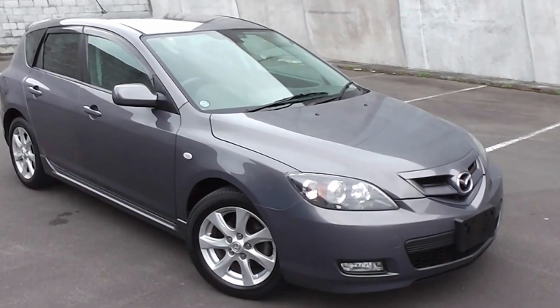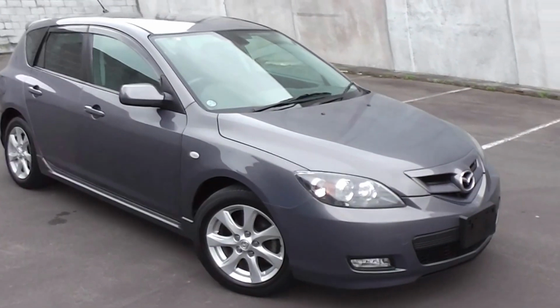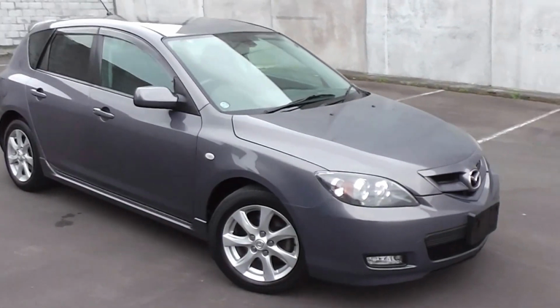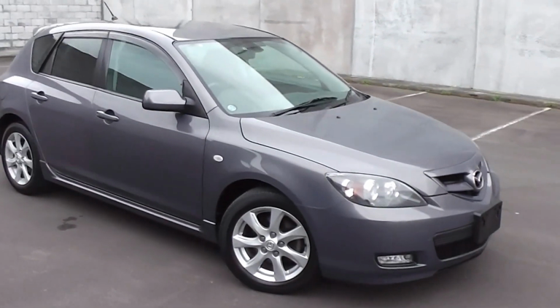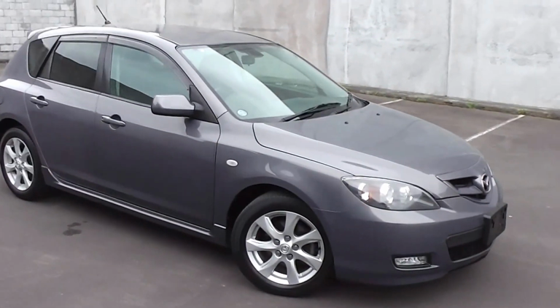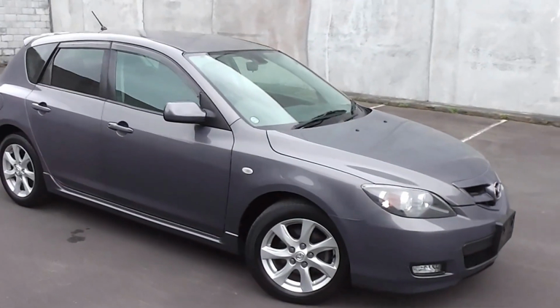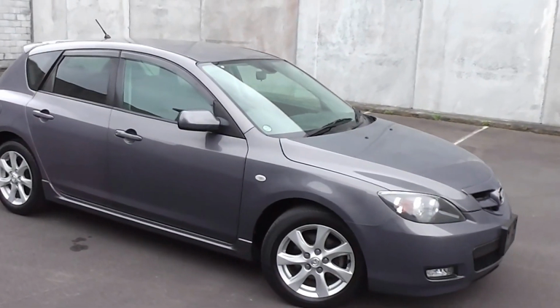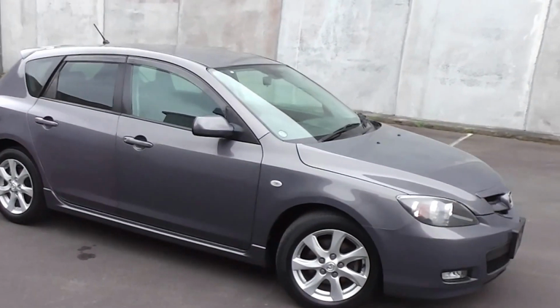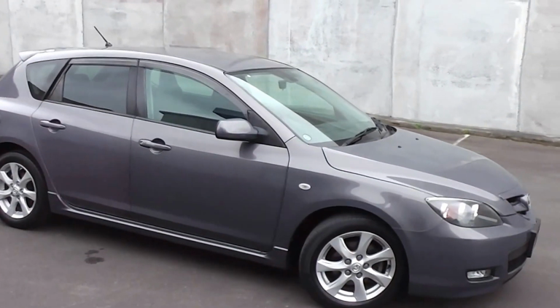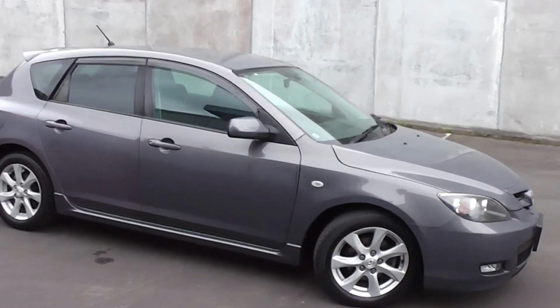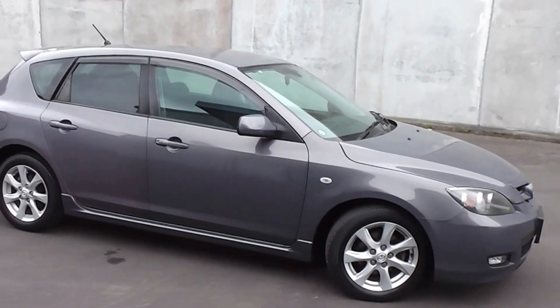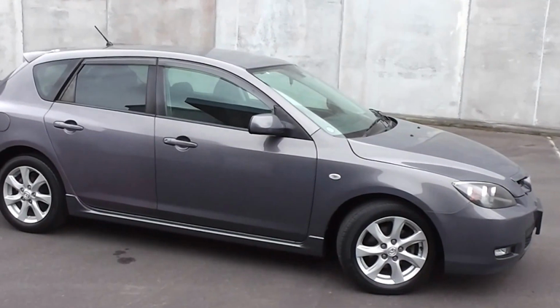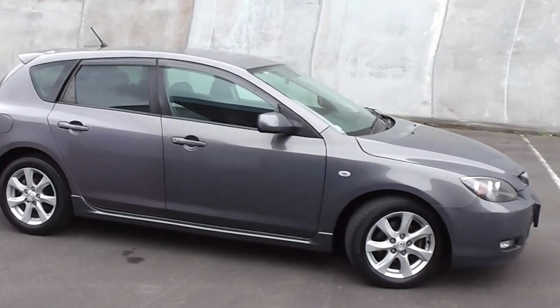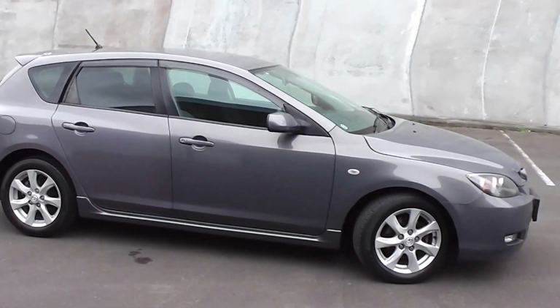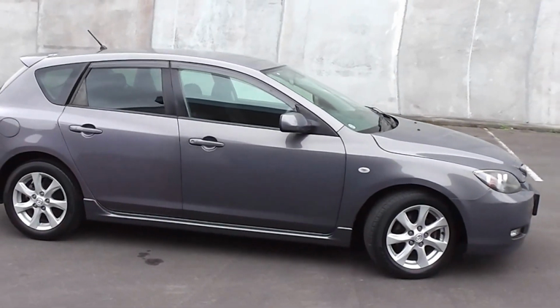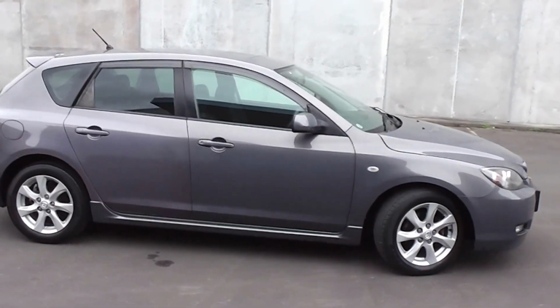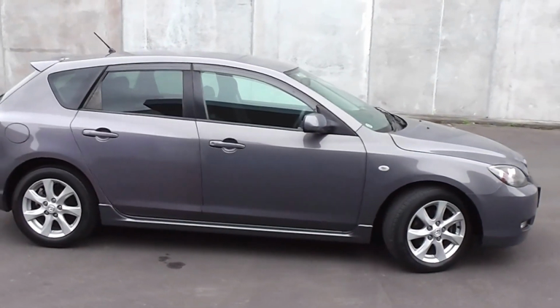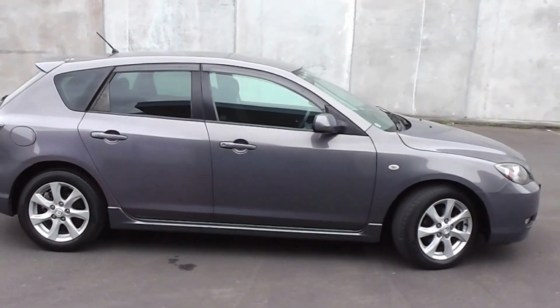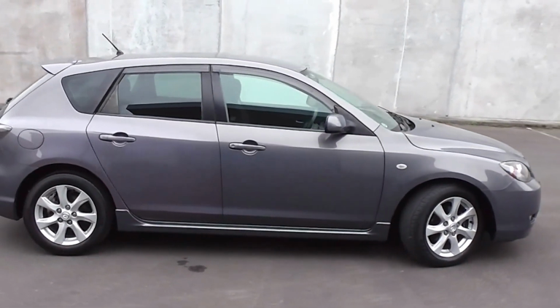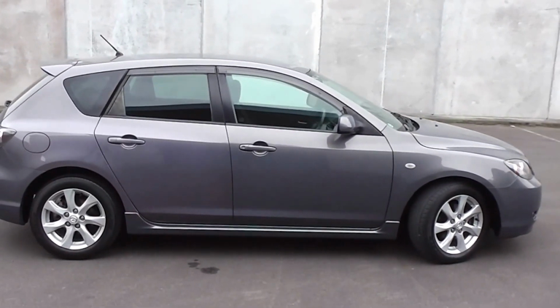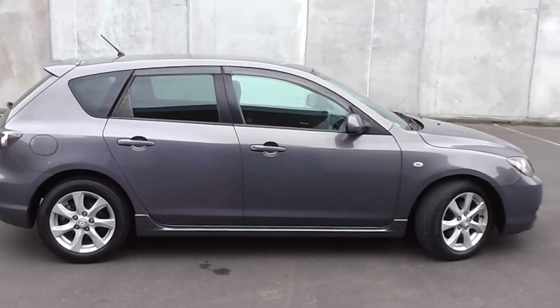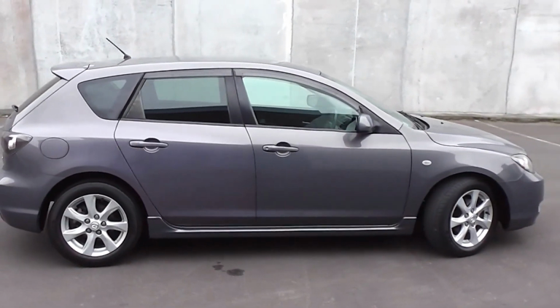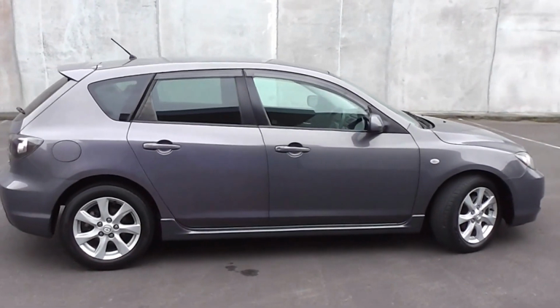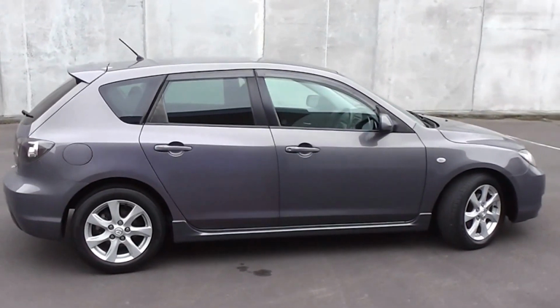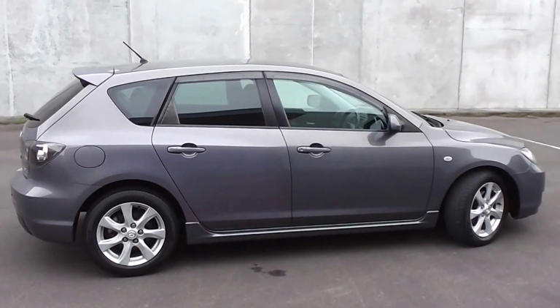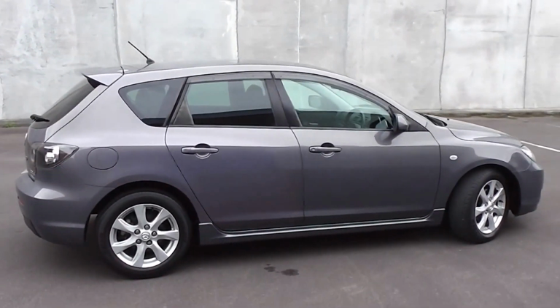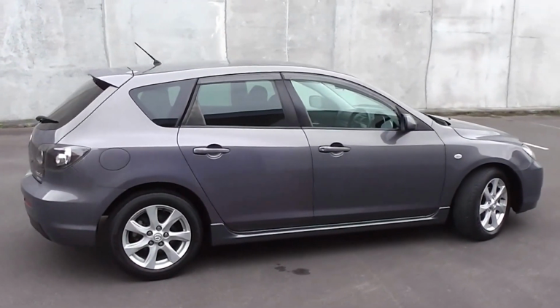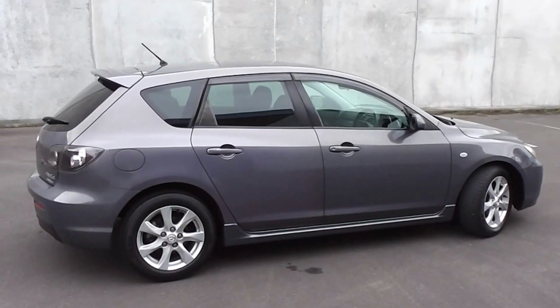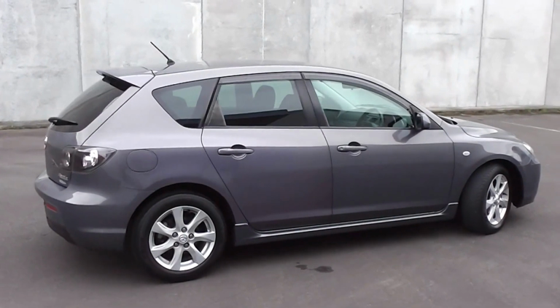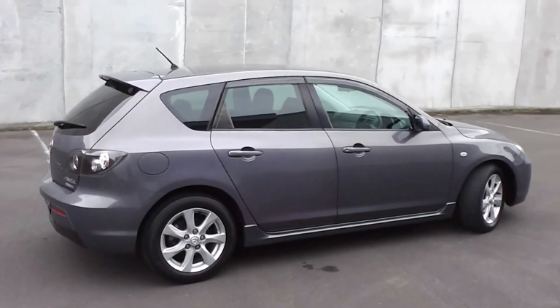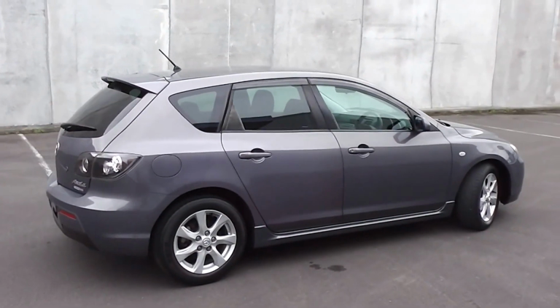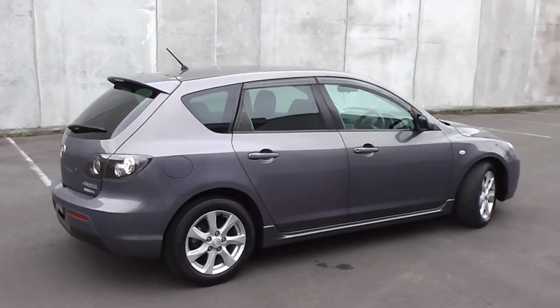Hi, Peter Day here. Check this out — it's a 2007 Mazda Acceler 20S Sport. It's a five-door hatch and it's travelled 121,000 kilometres.